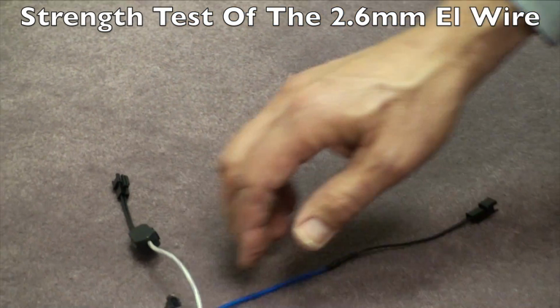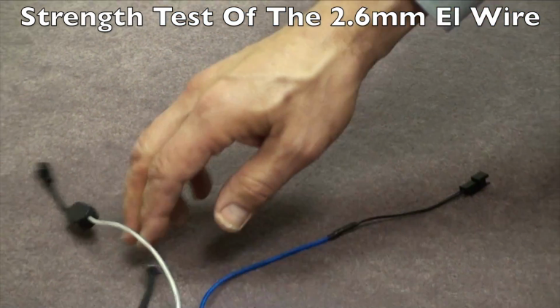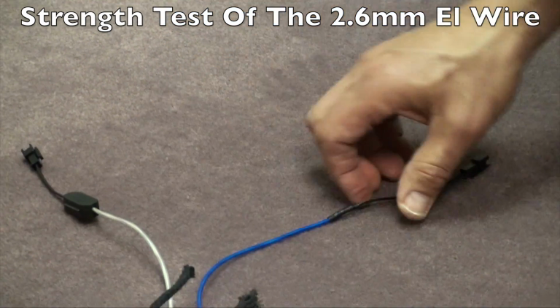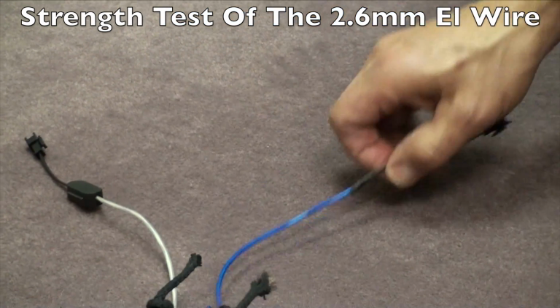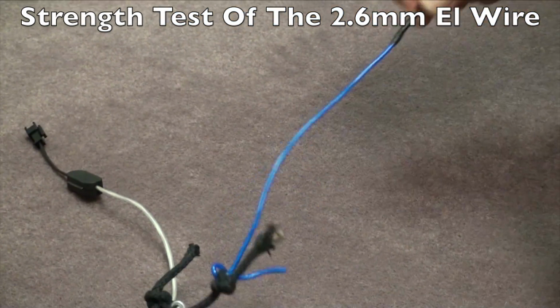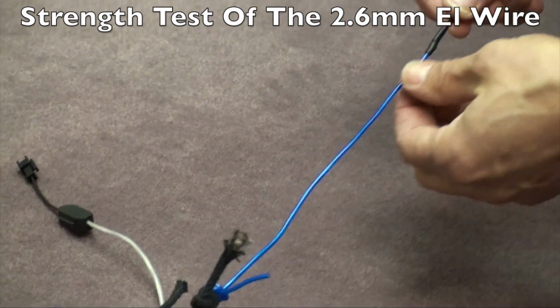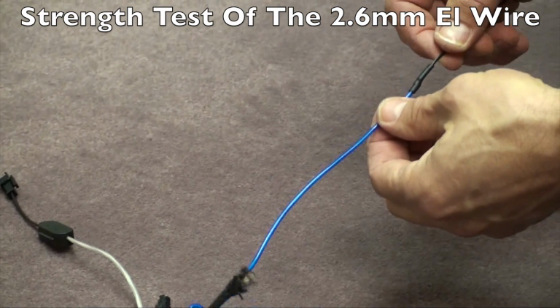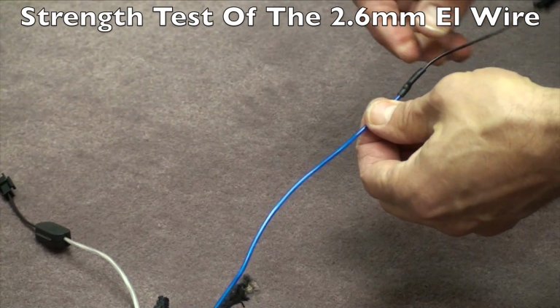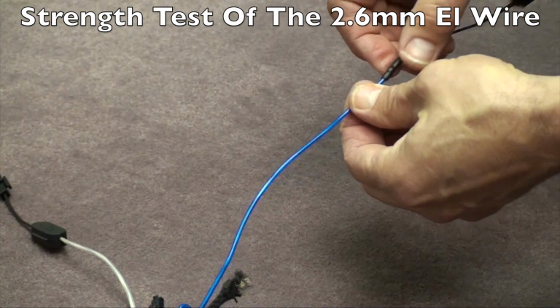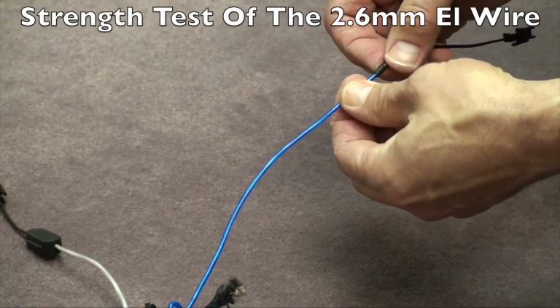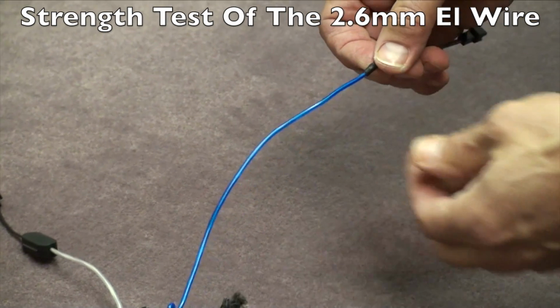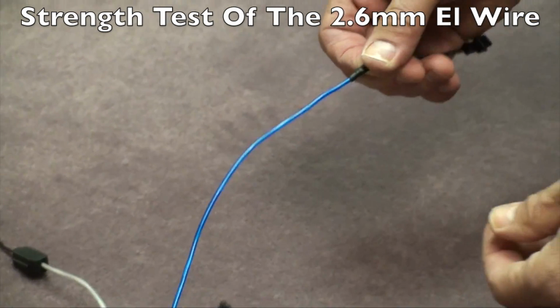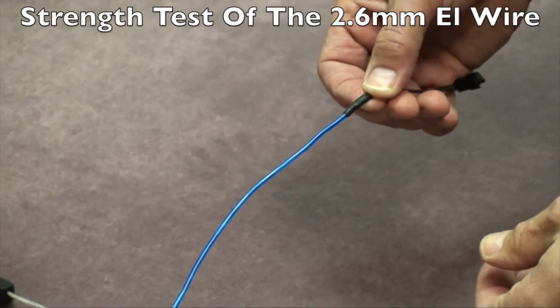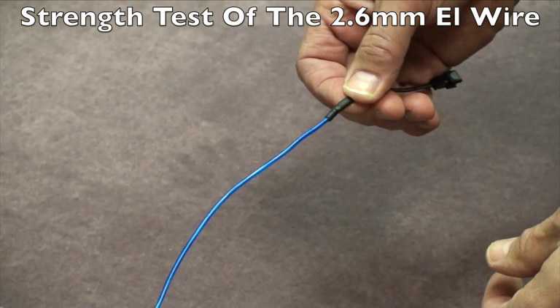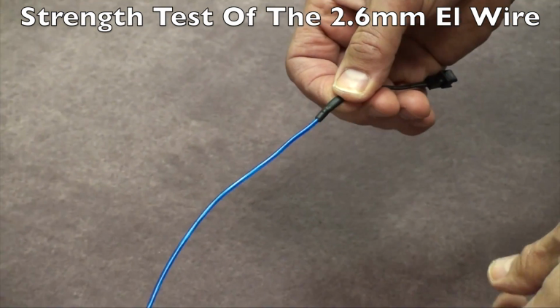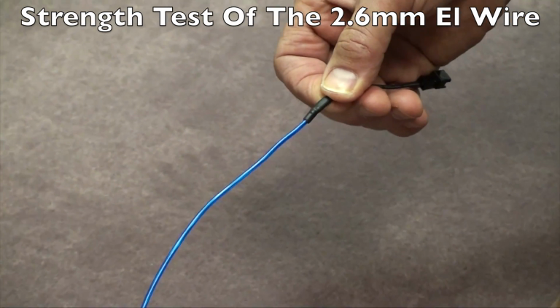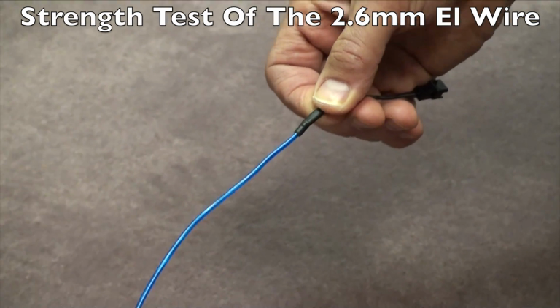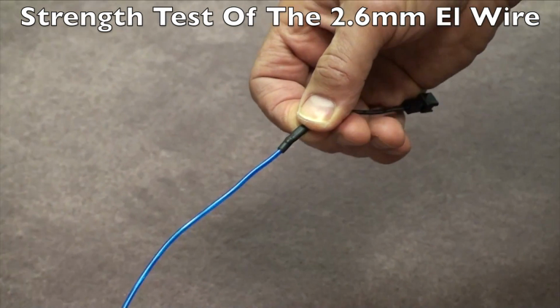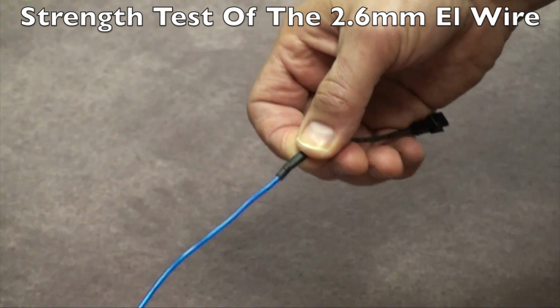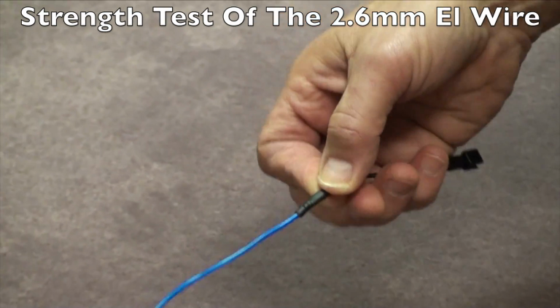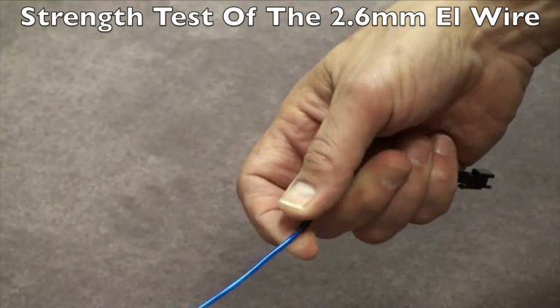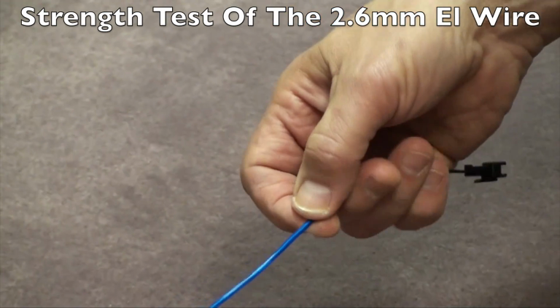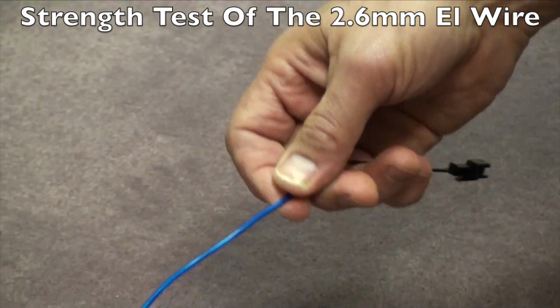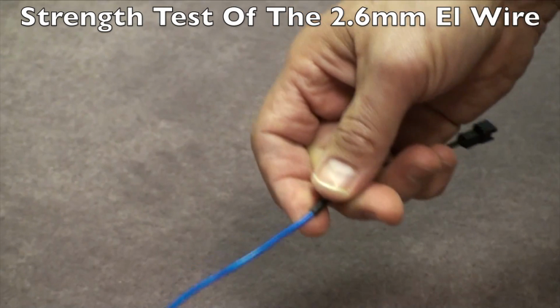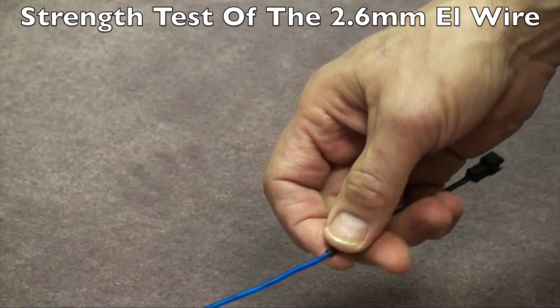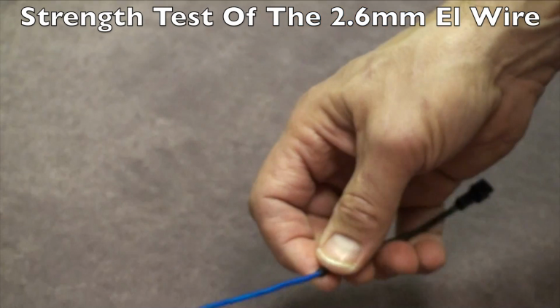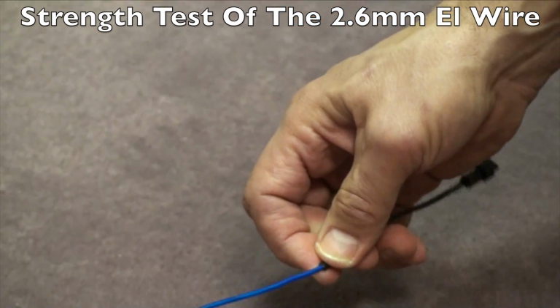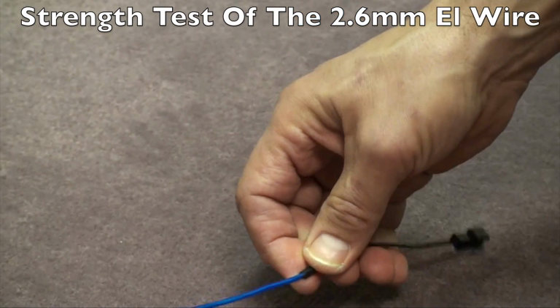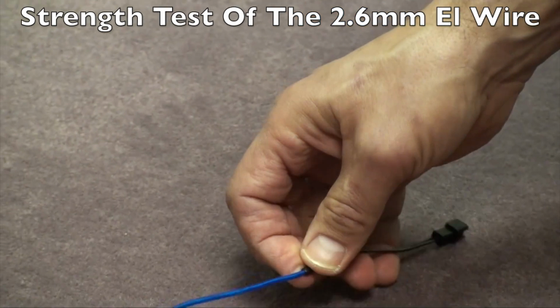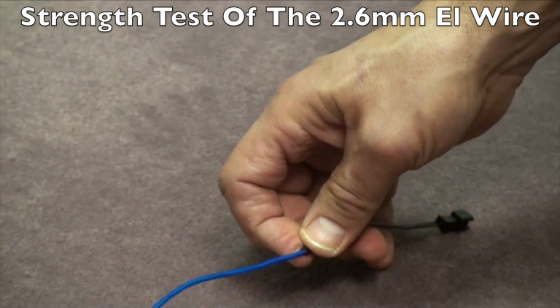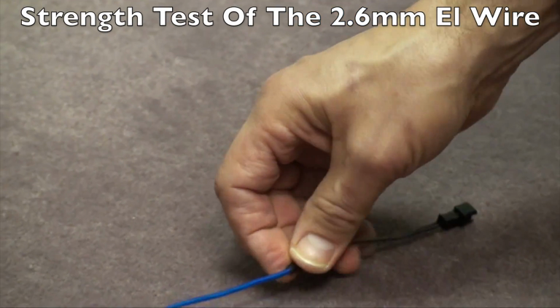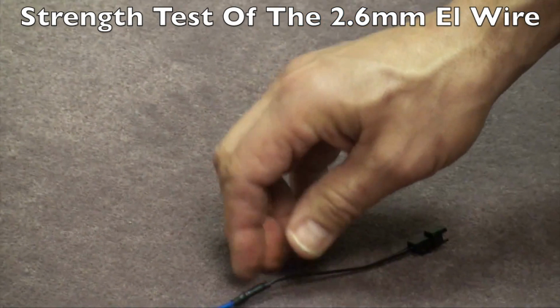If you're out in the field and you break the solder connection — something pulls or gives — you can't repair it because you don't have the soldering iron and all the tools there.